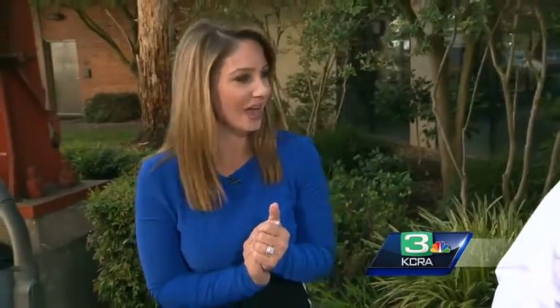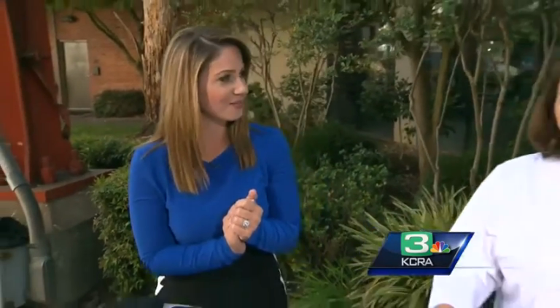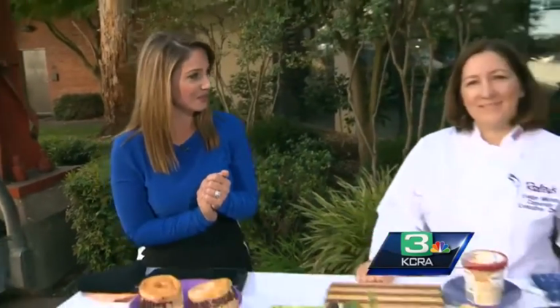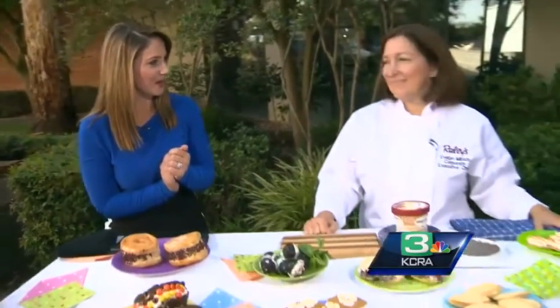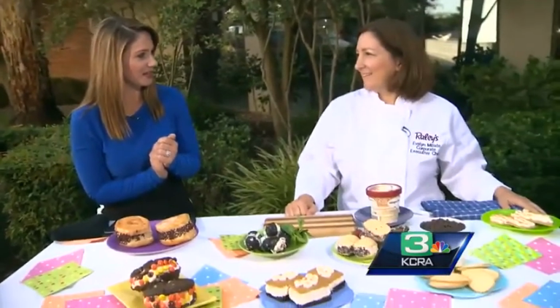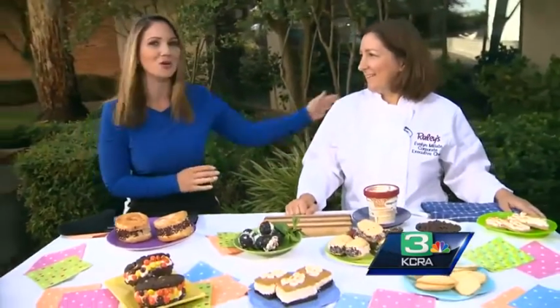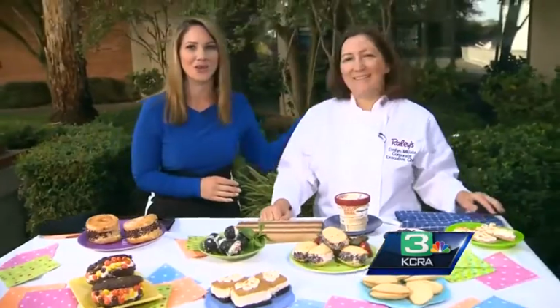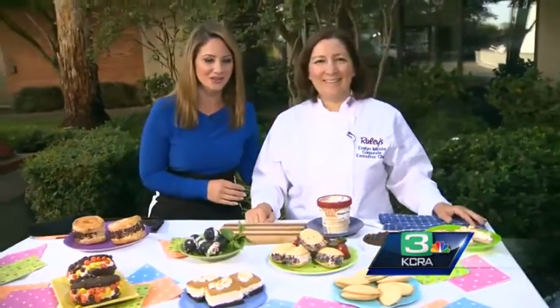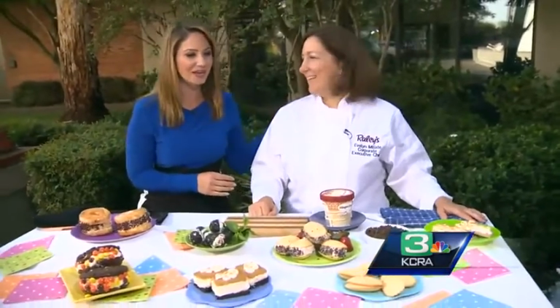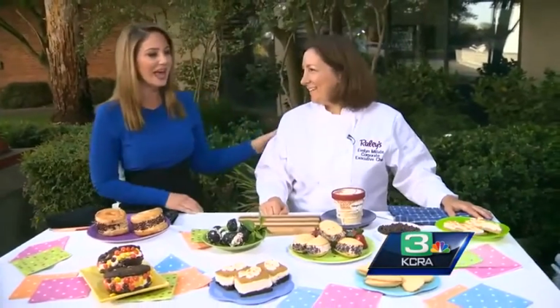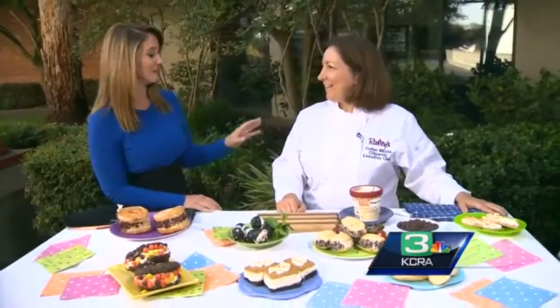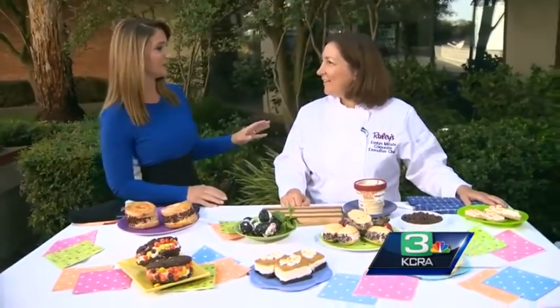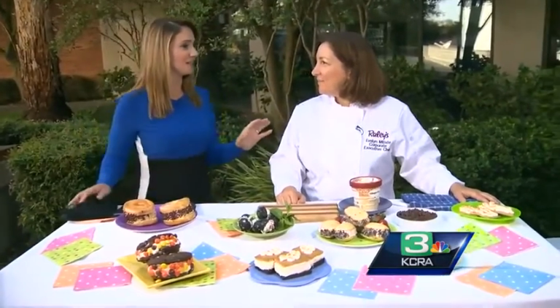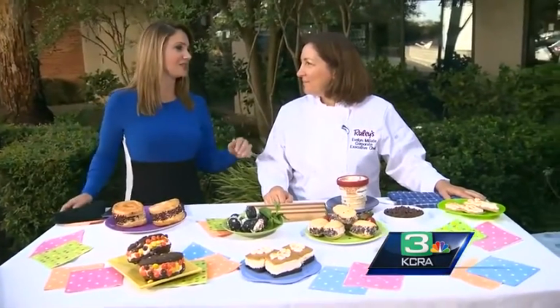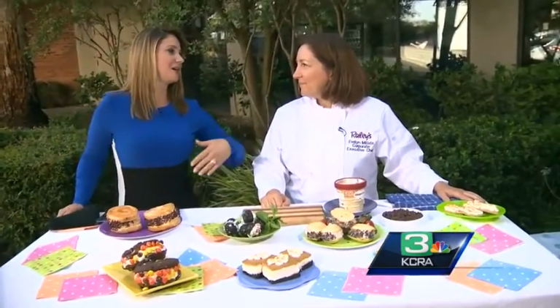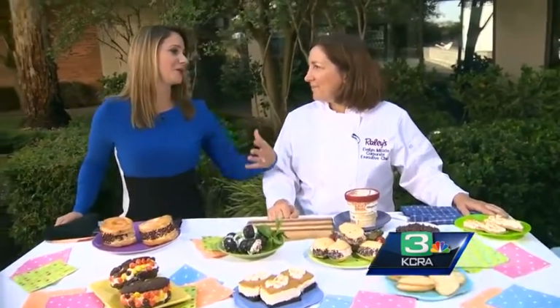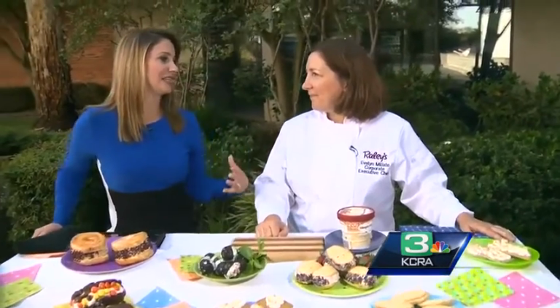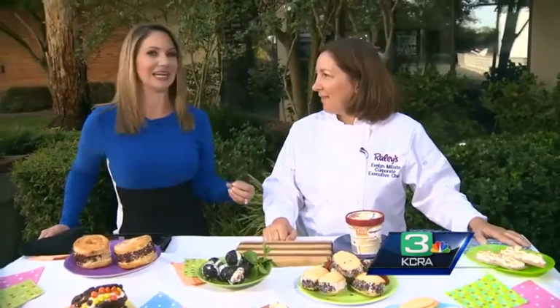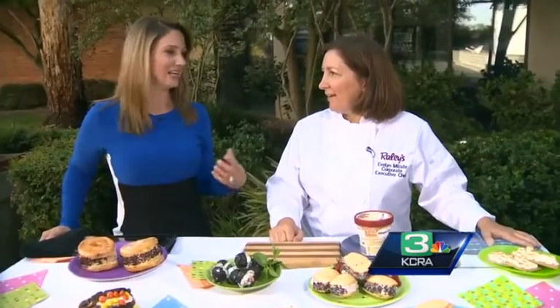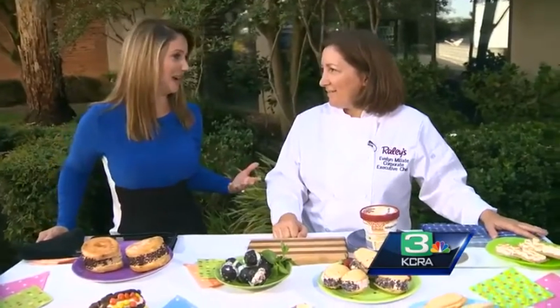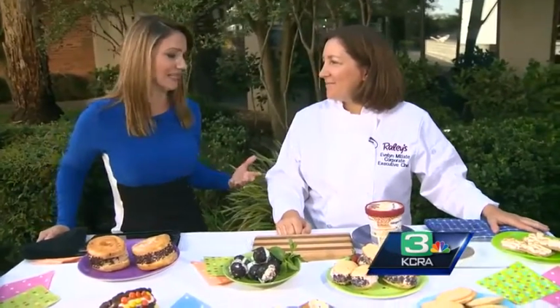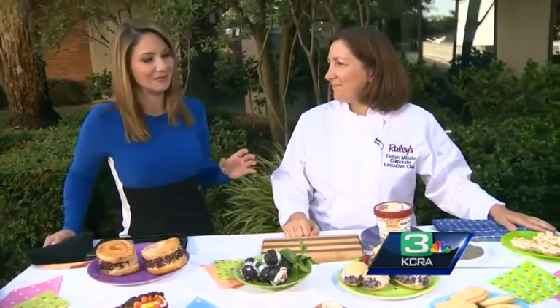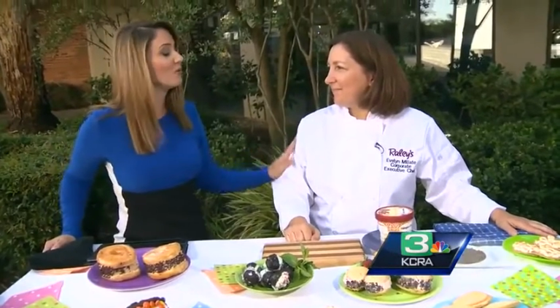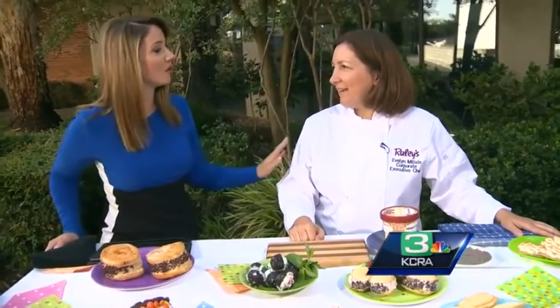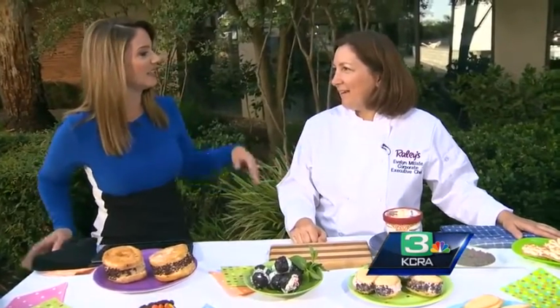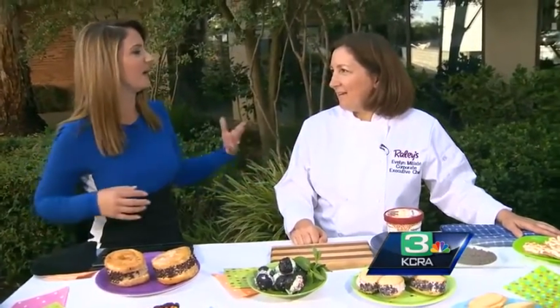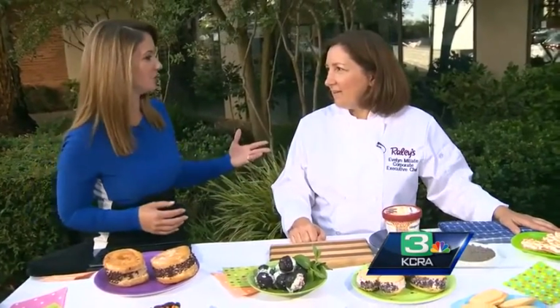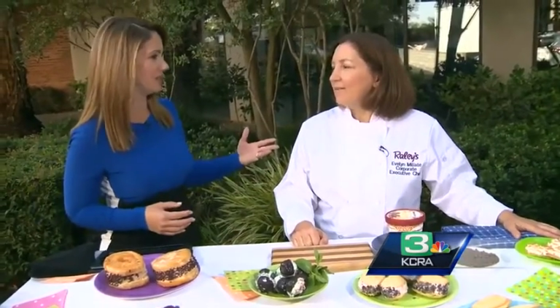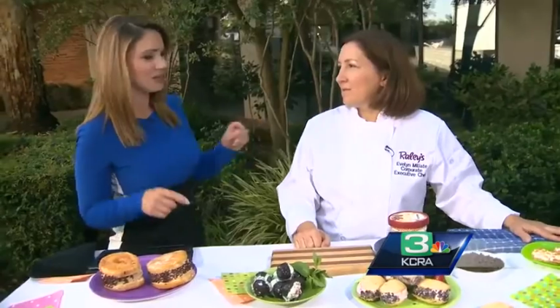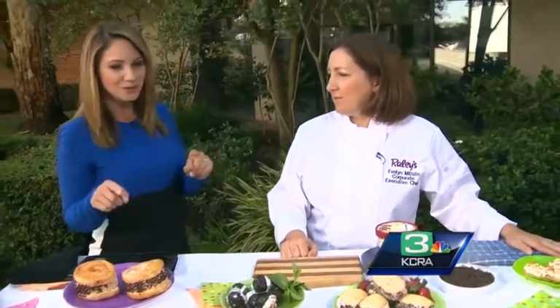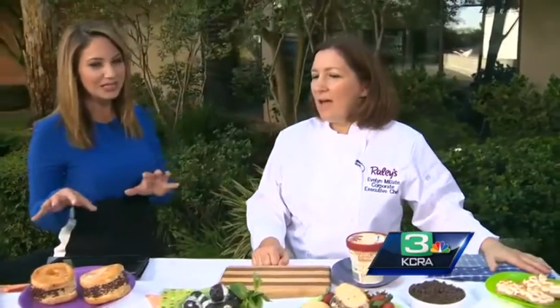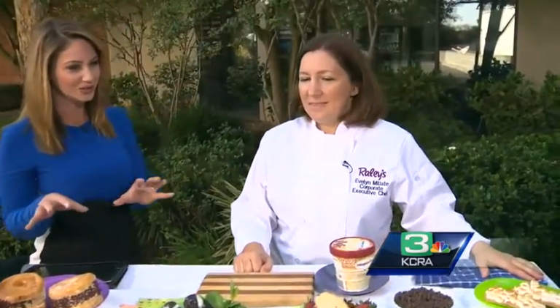We have Evelyn Milliot with Raley's — my new best friend here this morning. I have to be honest with you: ice cream has kind of become part of our daily diets at my house. My kids love it, but we've been boring. We've had popsicles most of the time. It's really interesting.